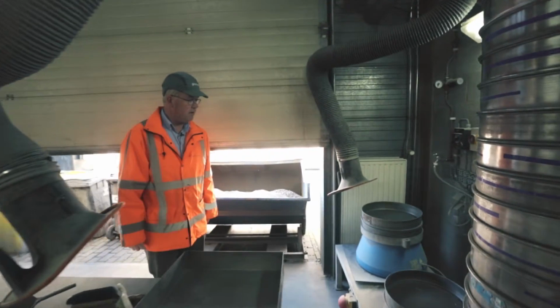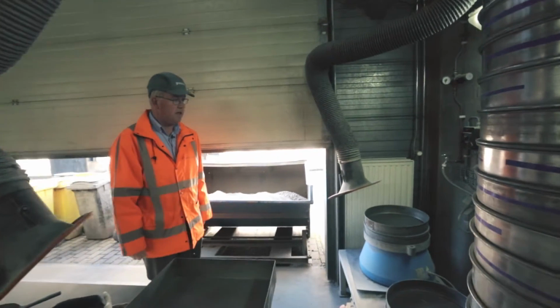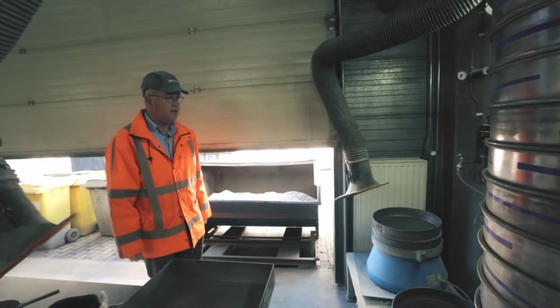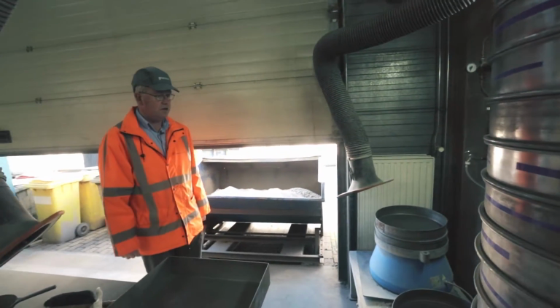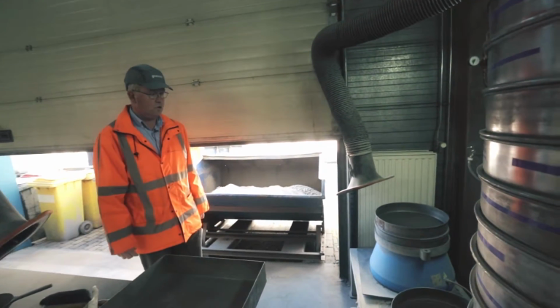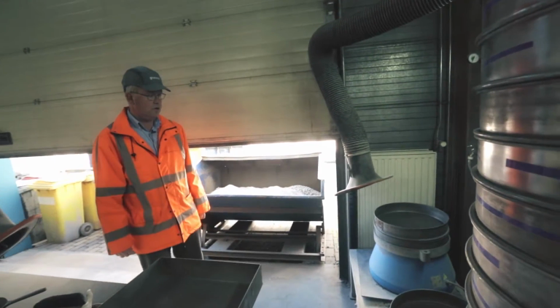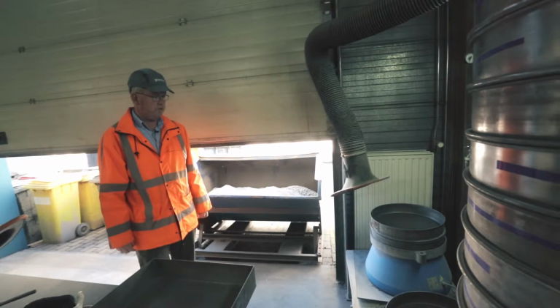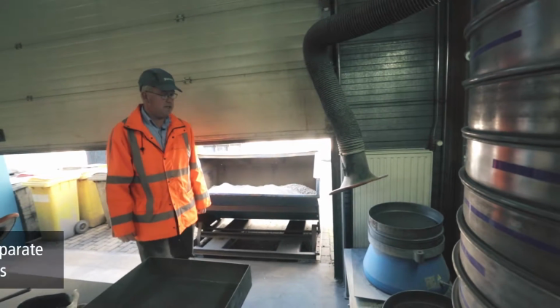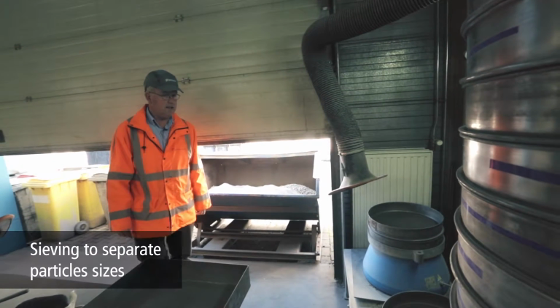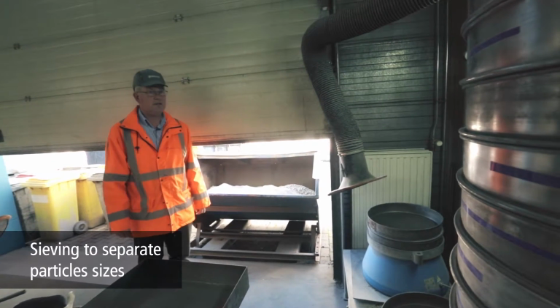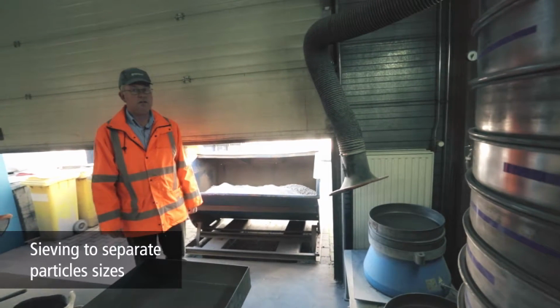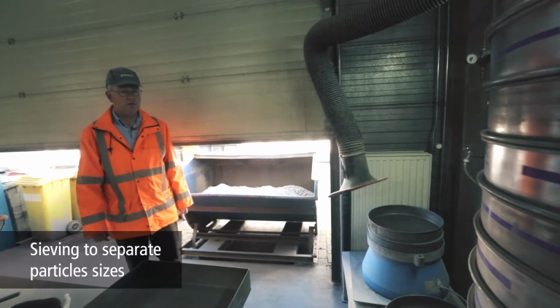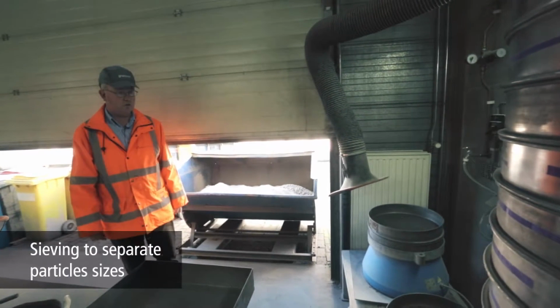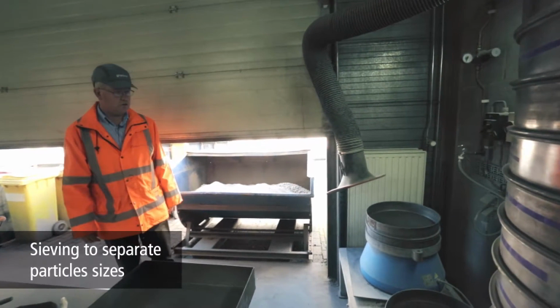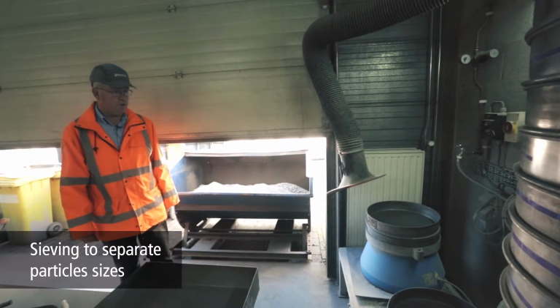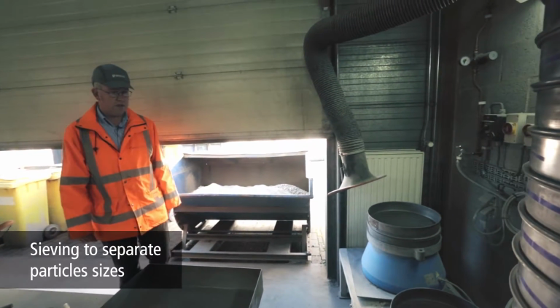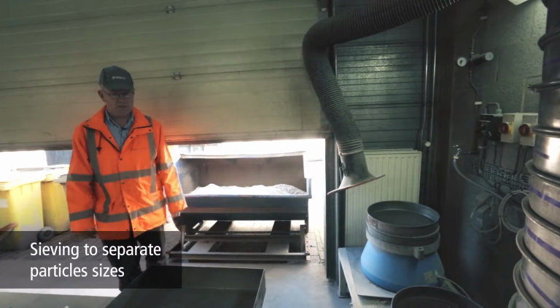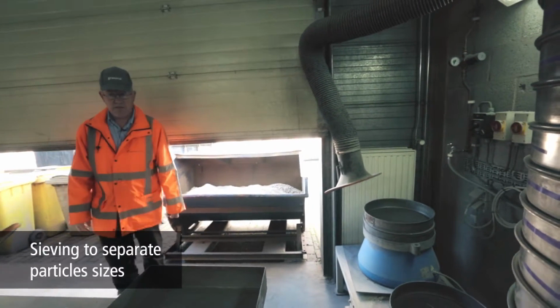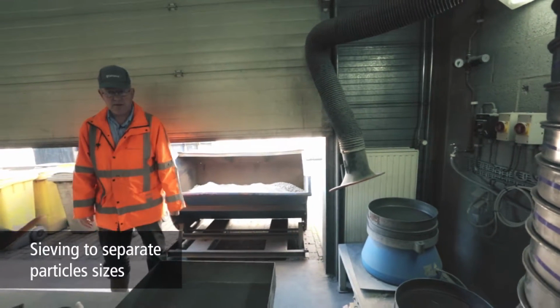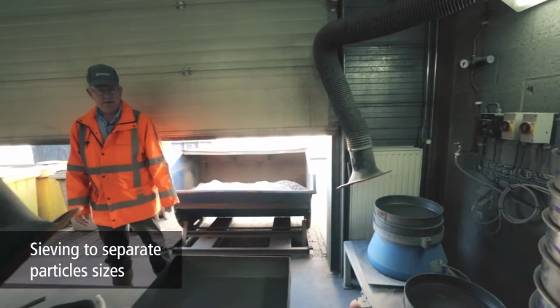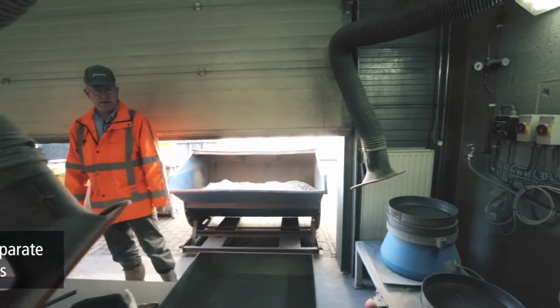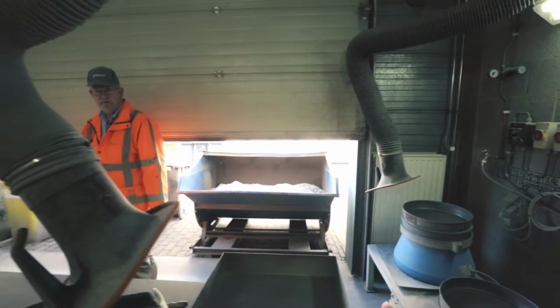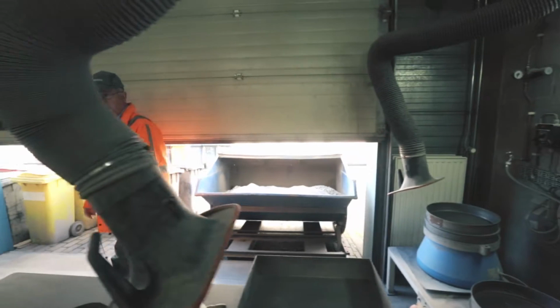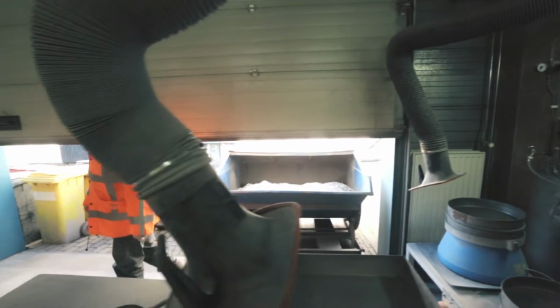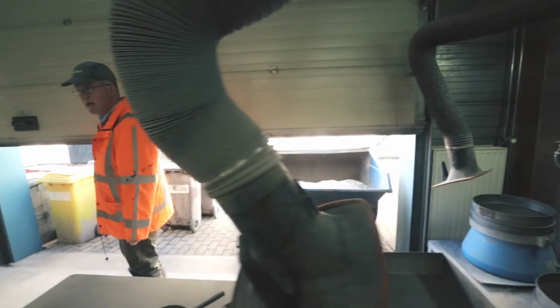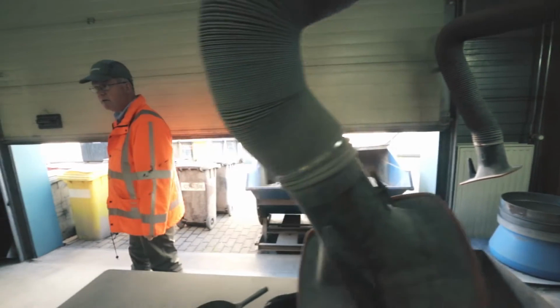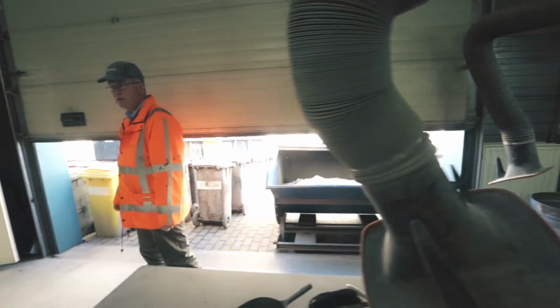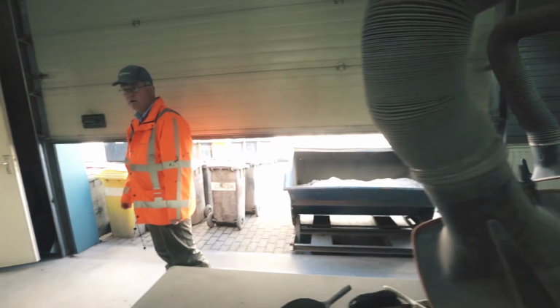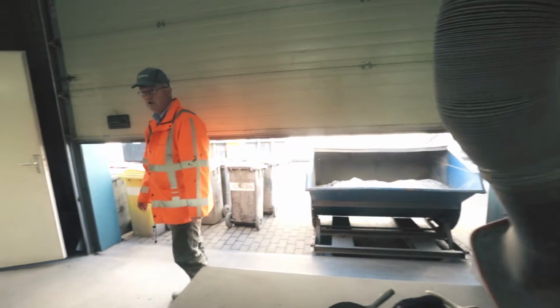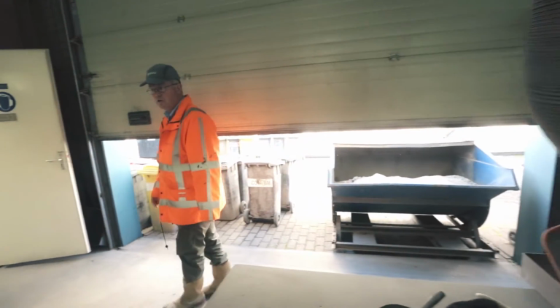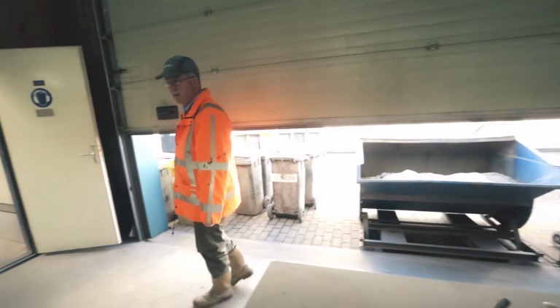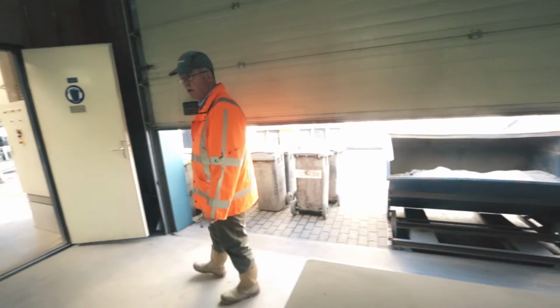Of course, sieving processes are an integral part of the lab equipment. They are used to separate the different sized fractions, which serve as basis for an extensive ash analysis.